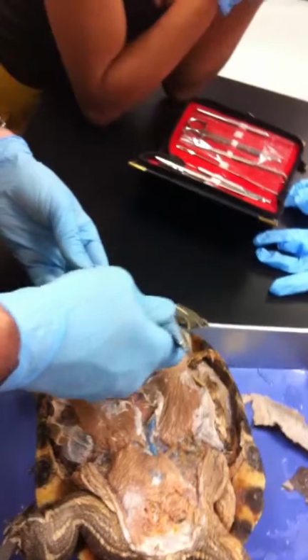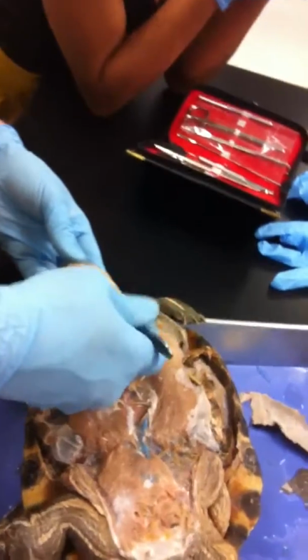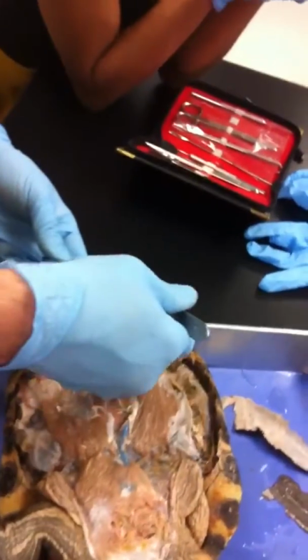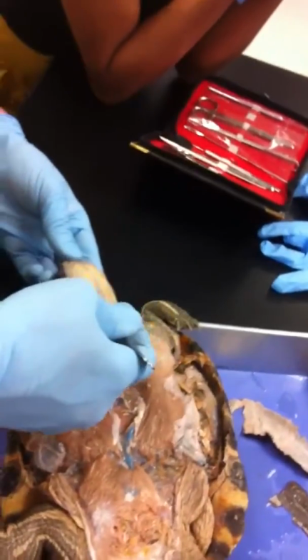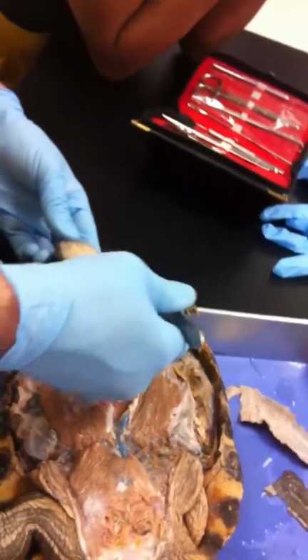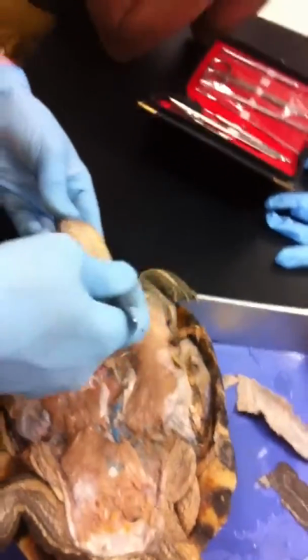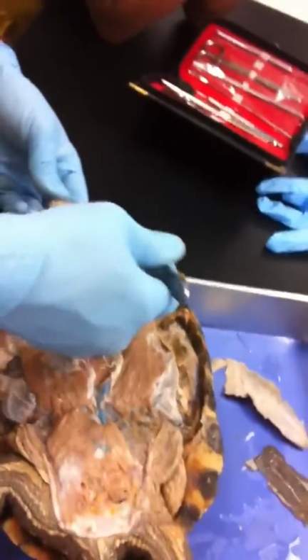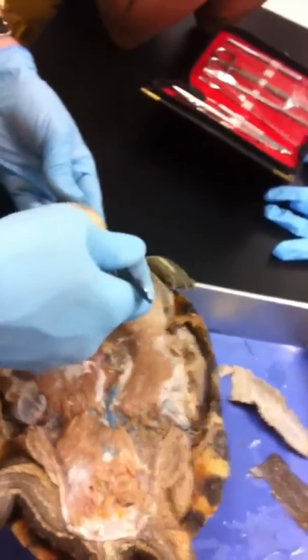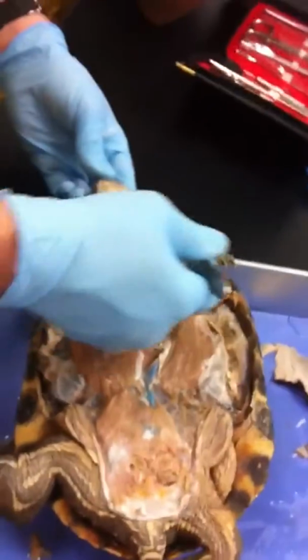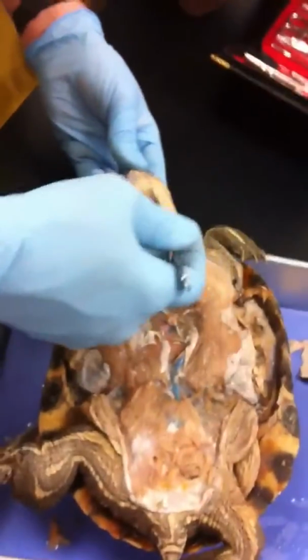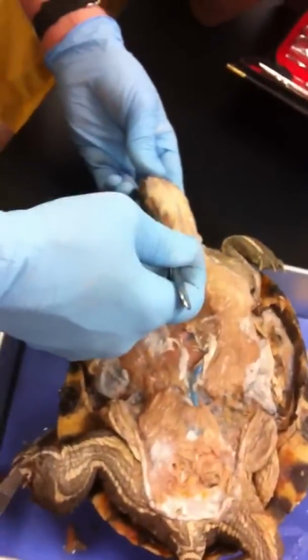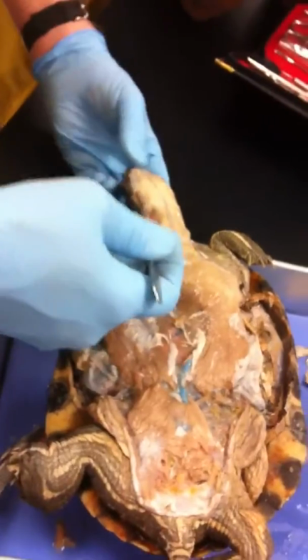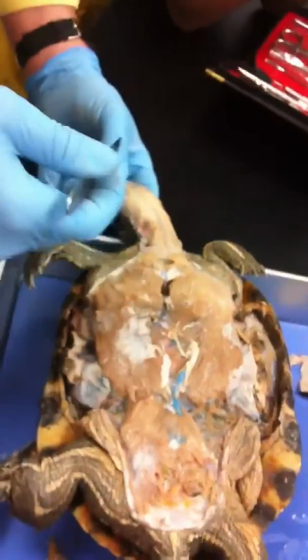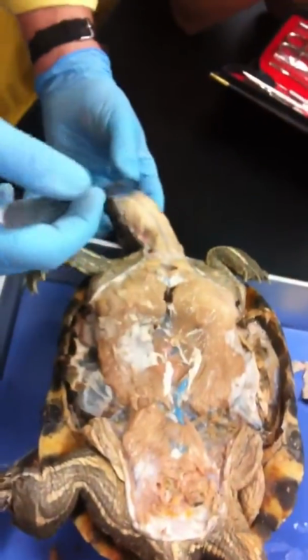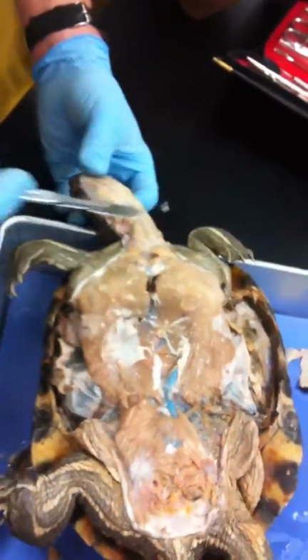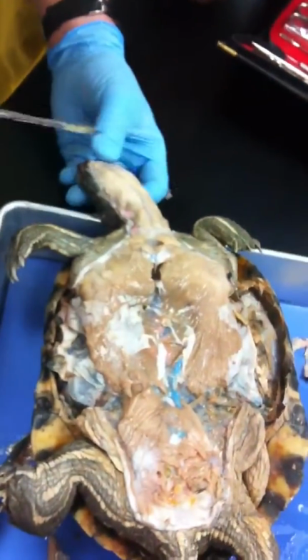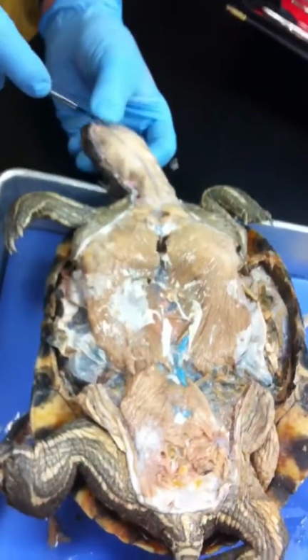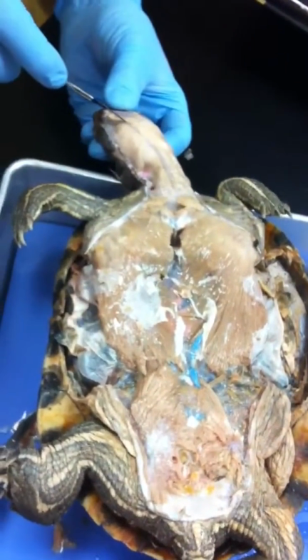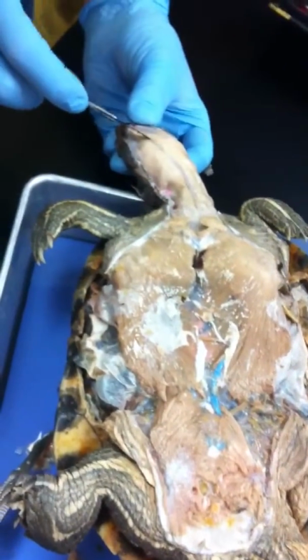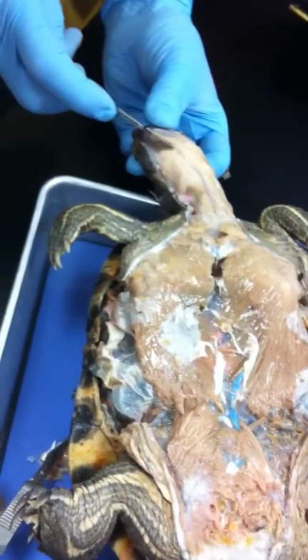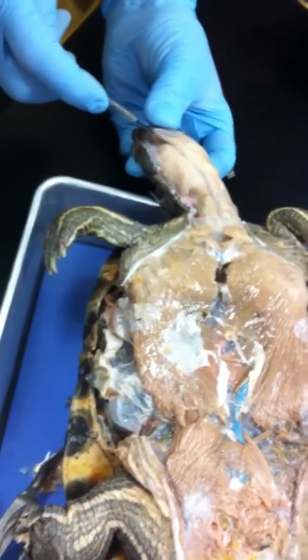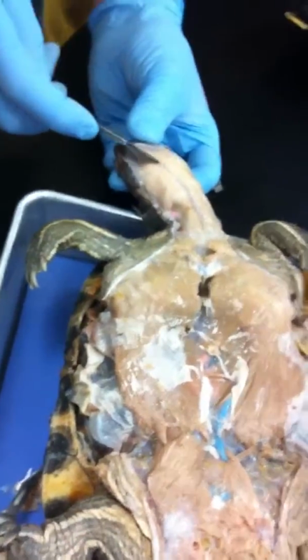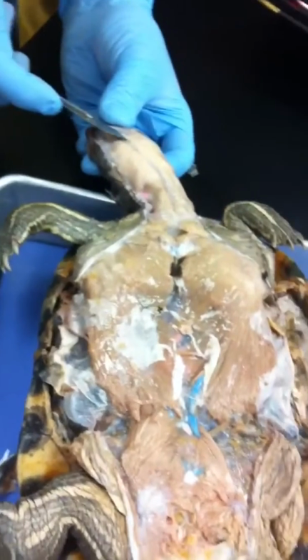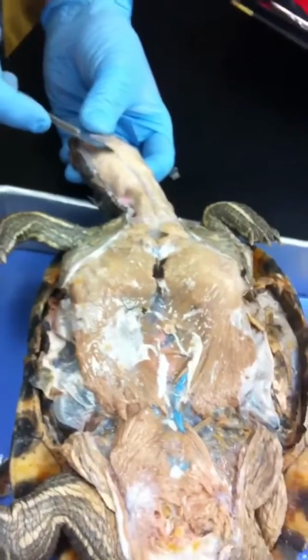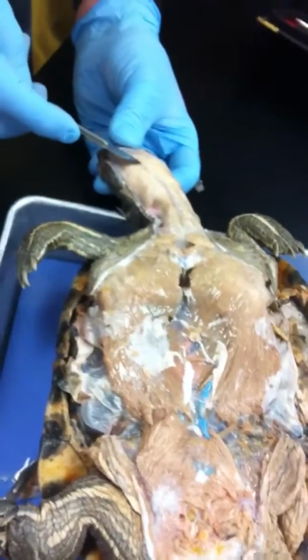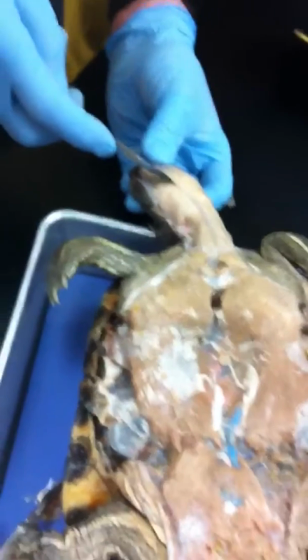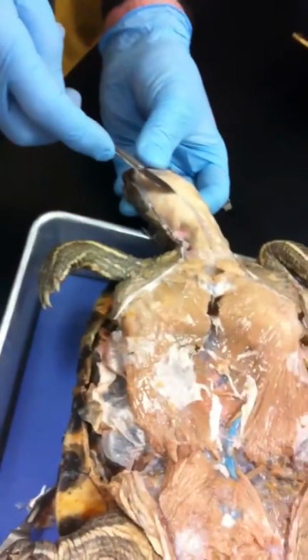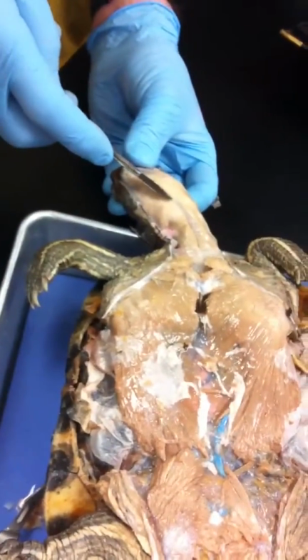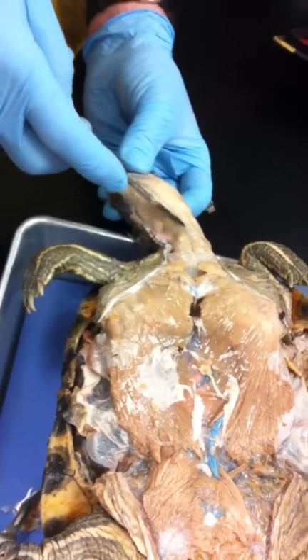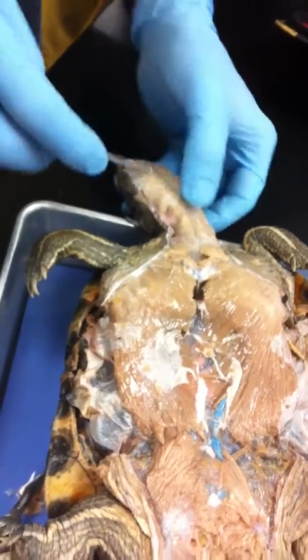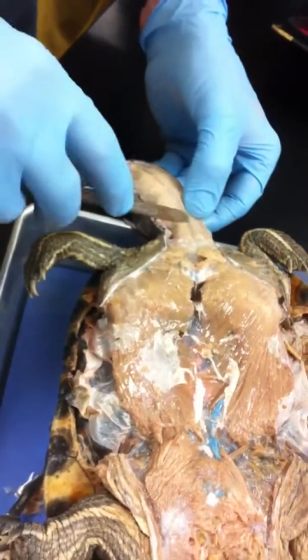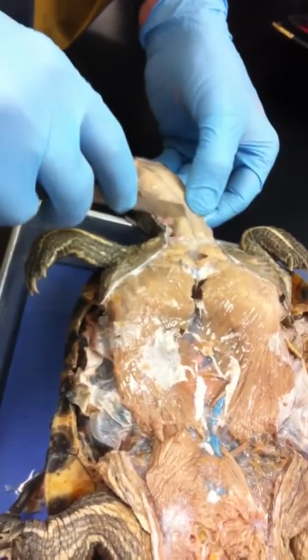There's a collar muscle that goes this way — that's the latissimus colli. What I'm going to do is carefully separate this, because the trachea is right here.